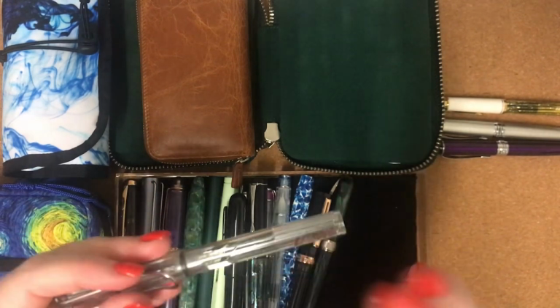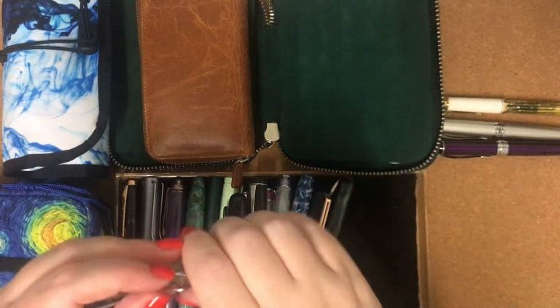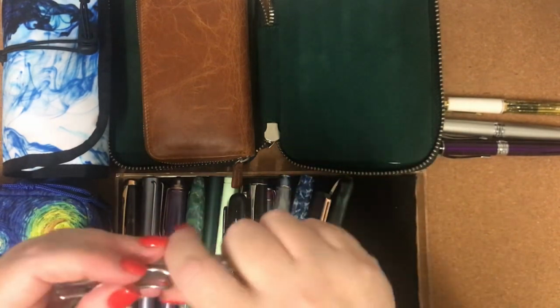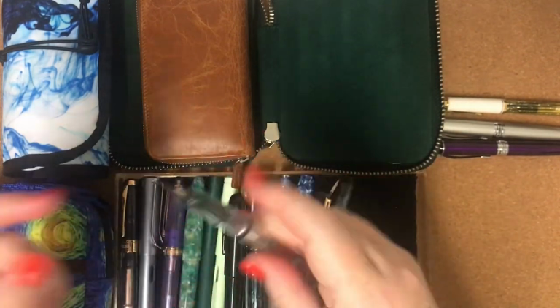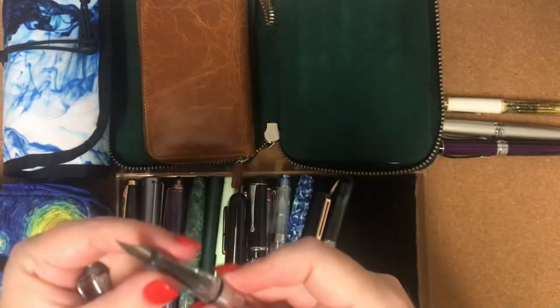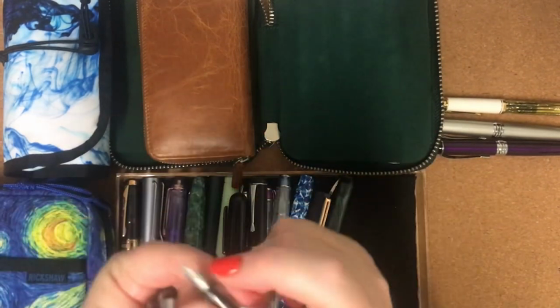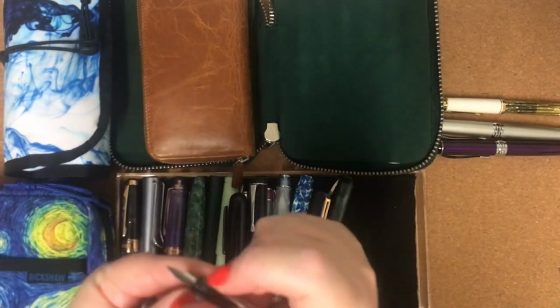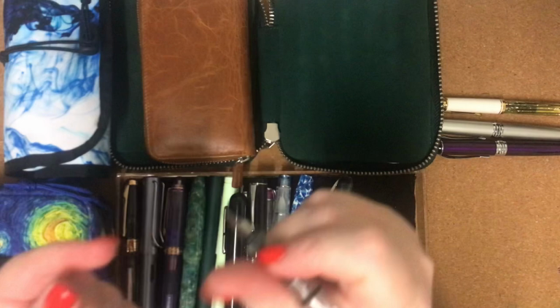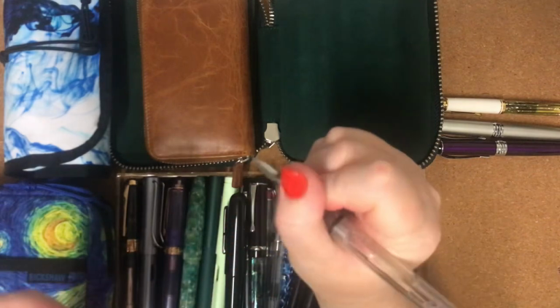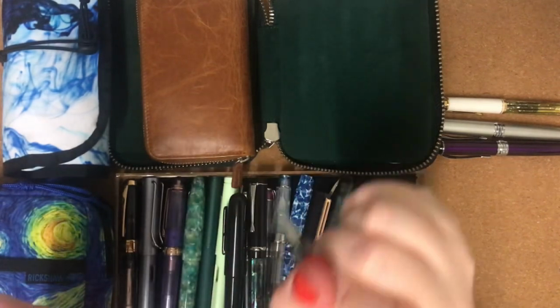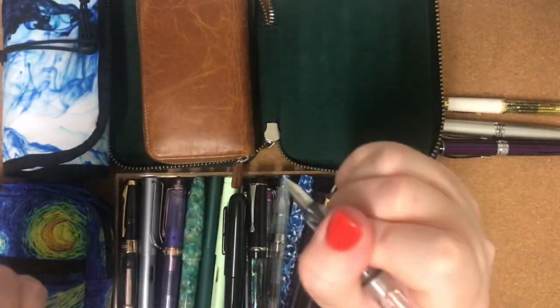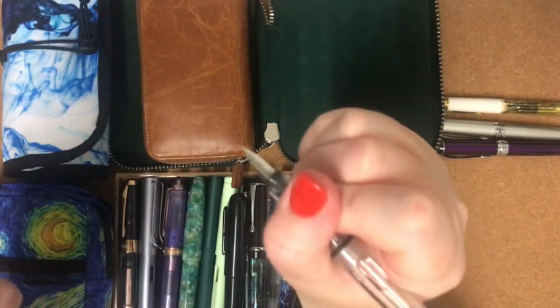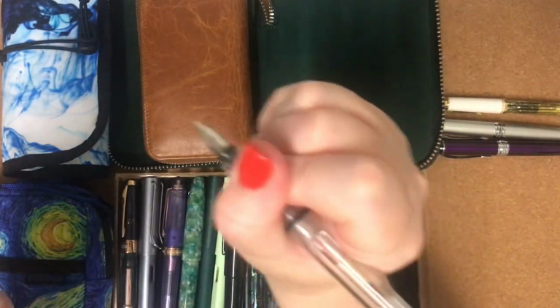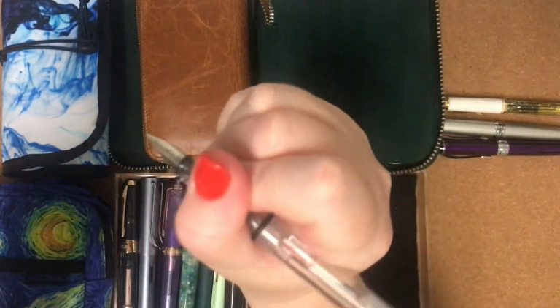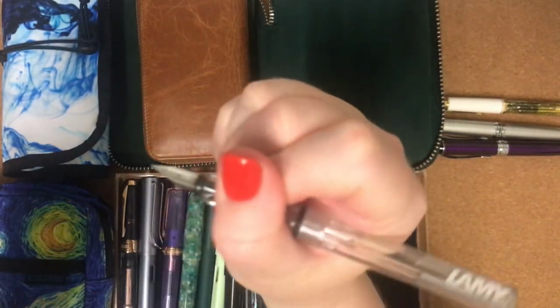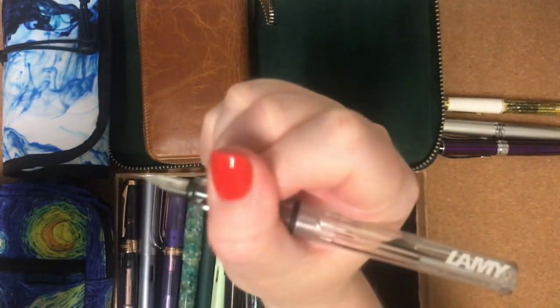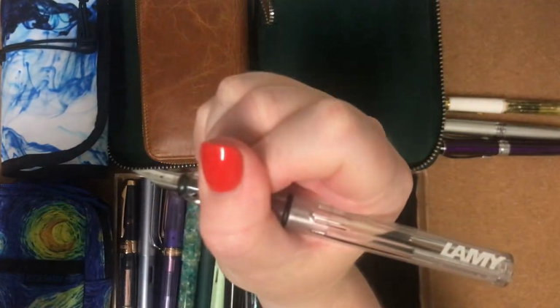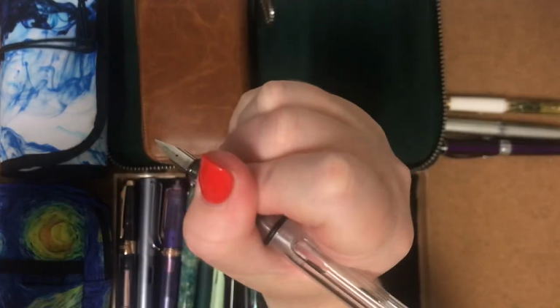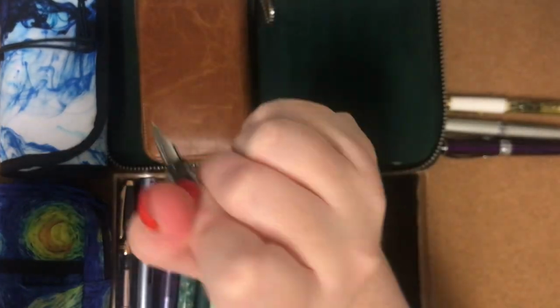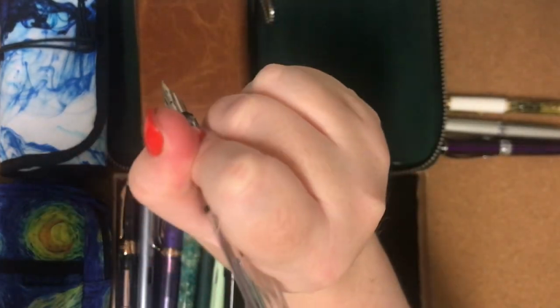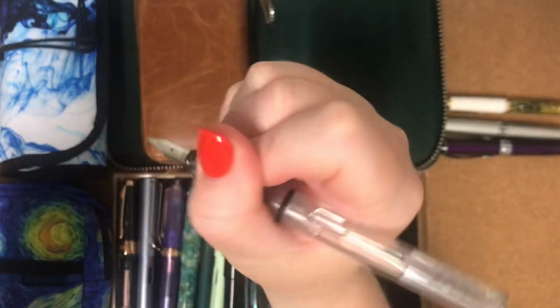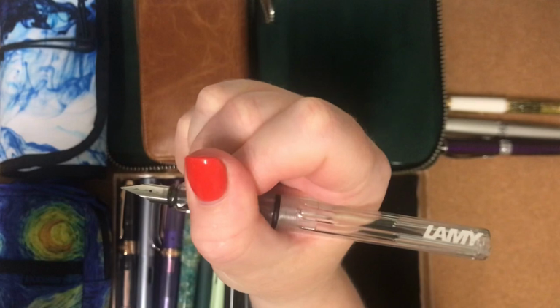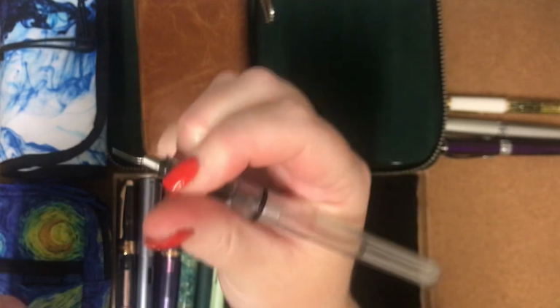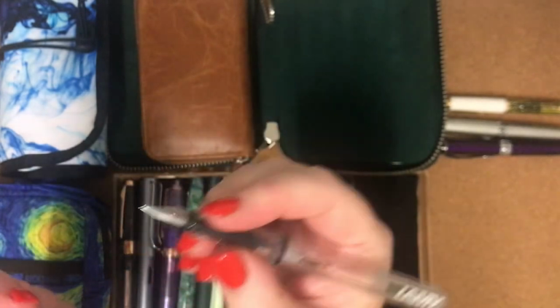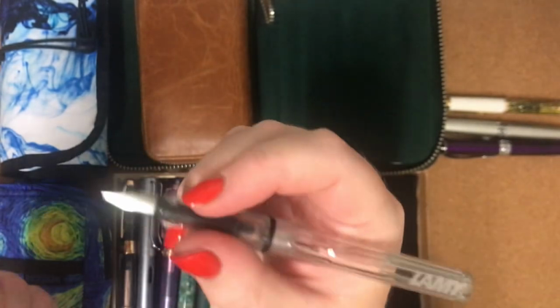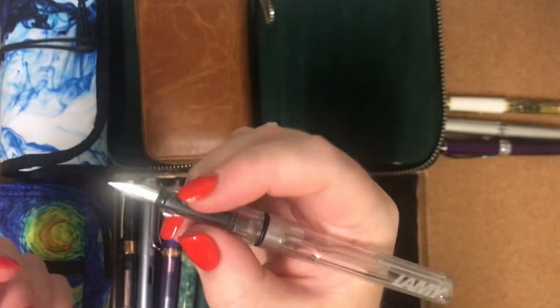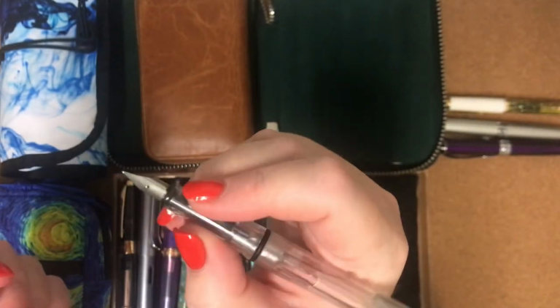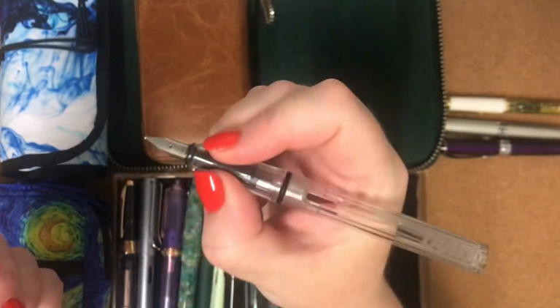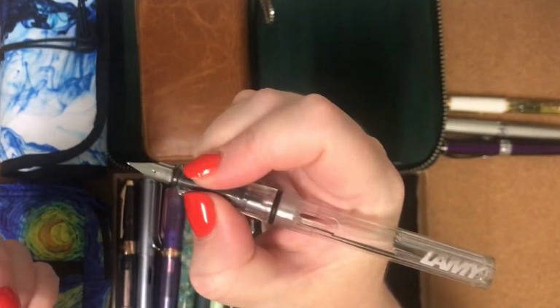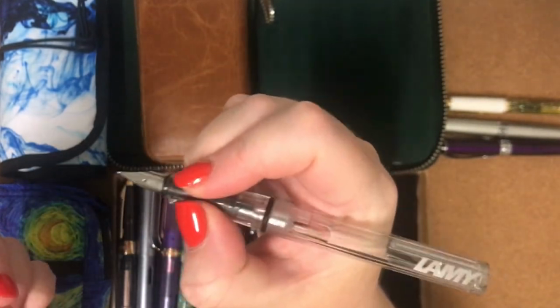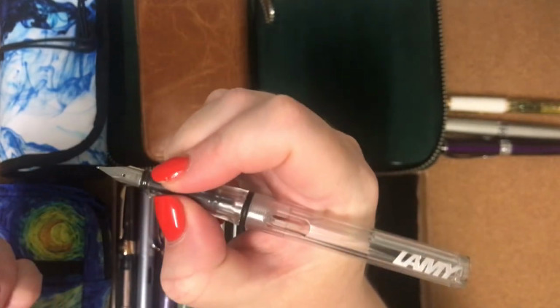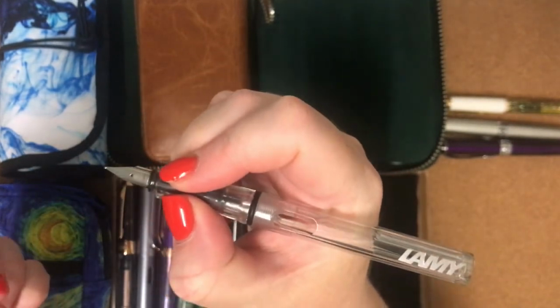For the first time in my life, I actually started holding my pen the correct way. Previously I used to write like that and sort of strangle my pen. Now I actually hold my pen correctly.